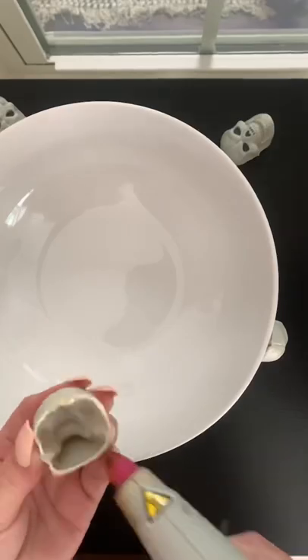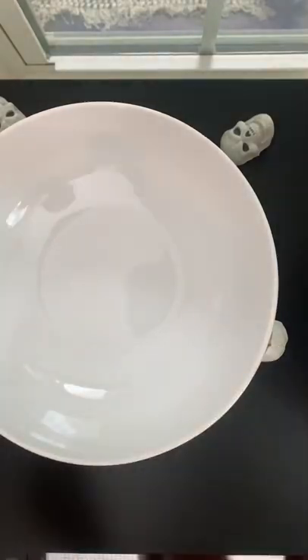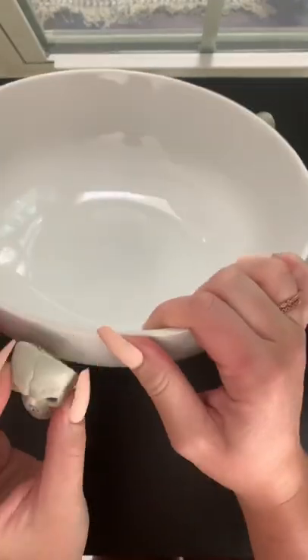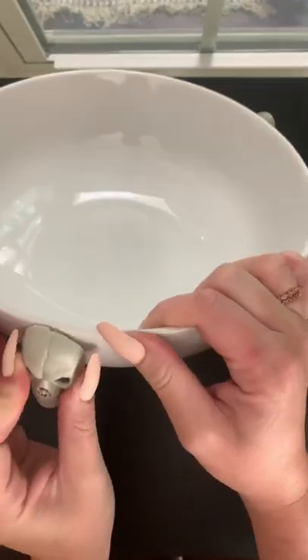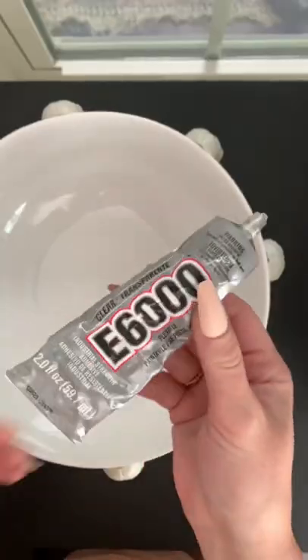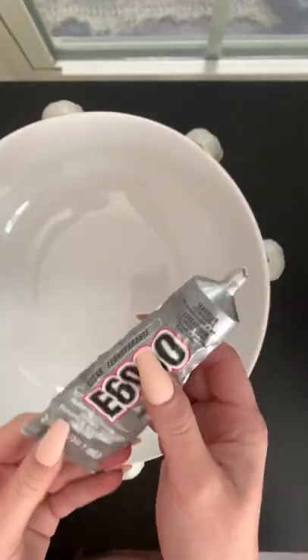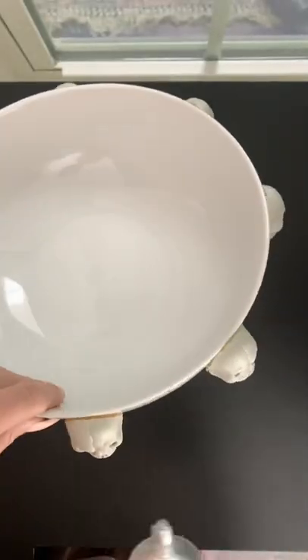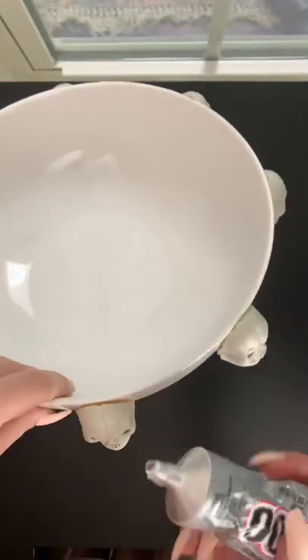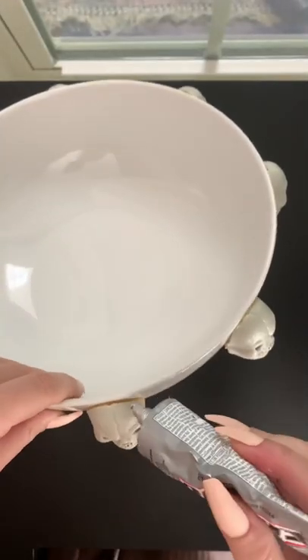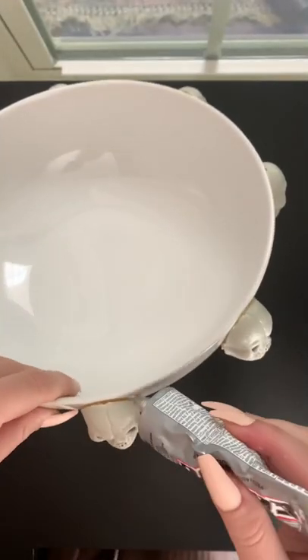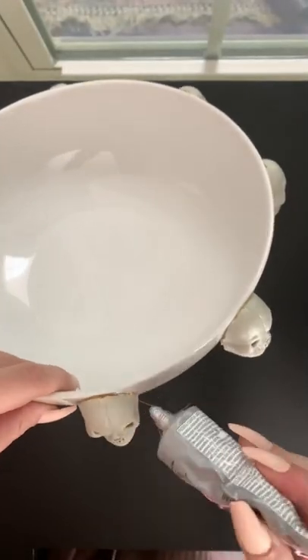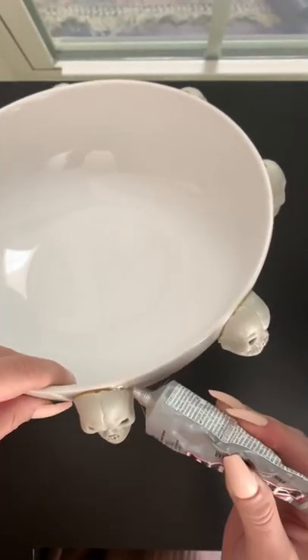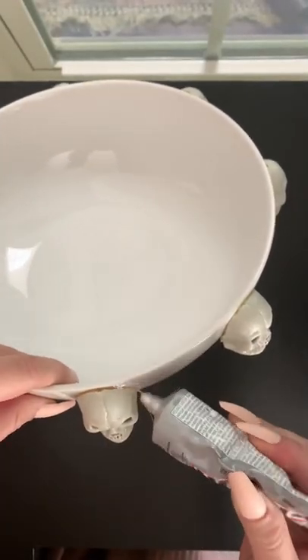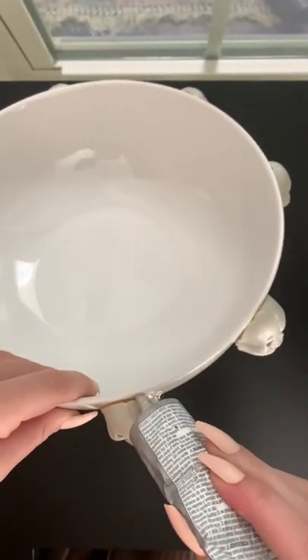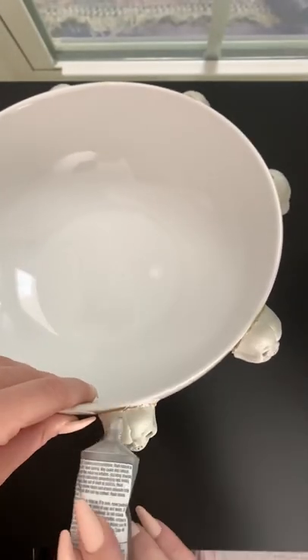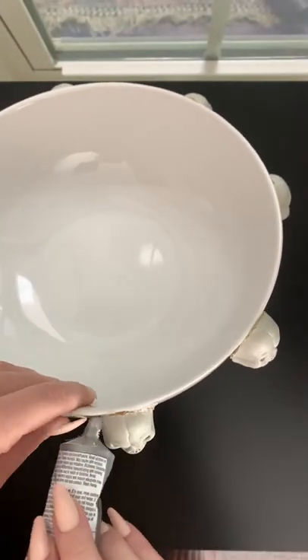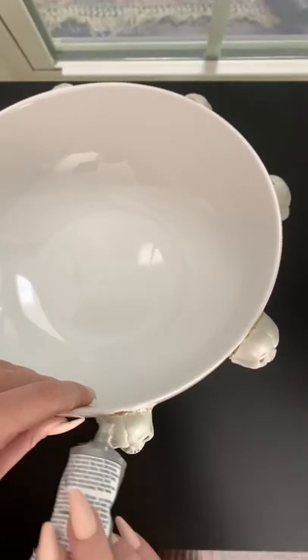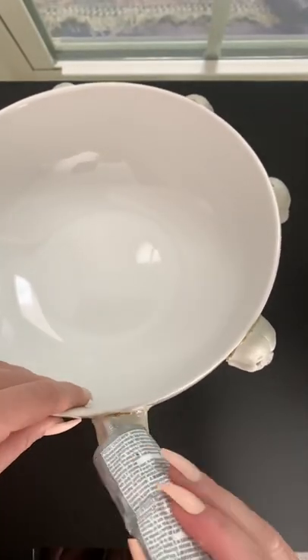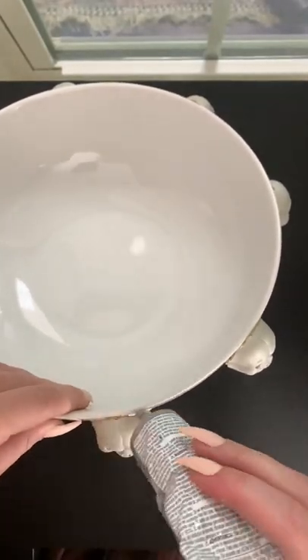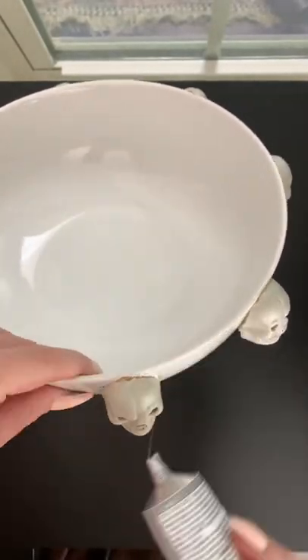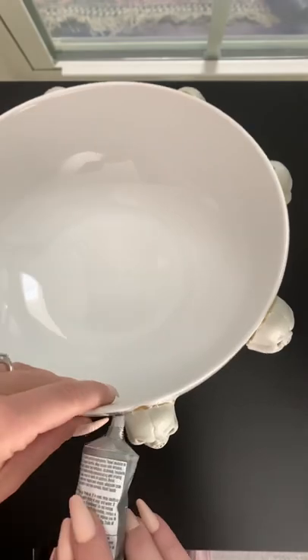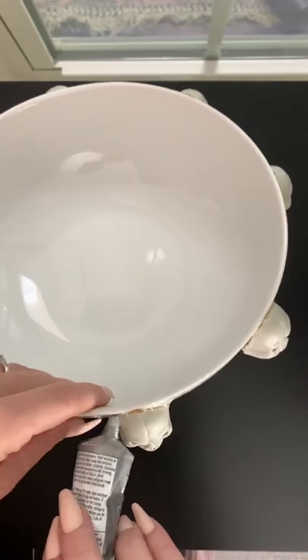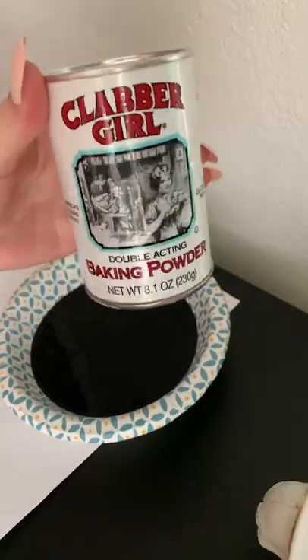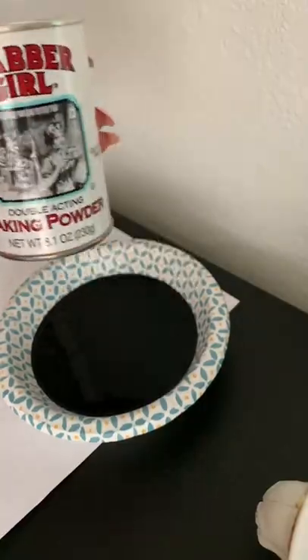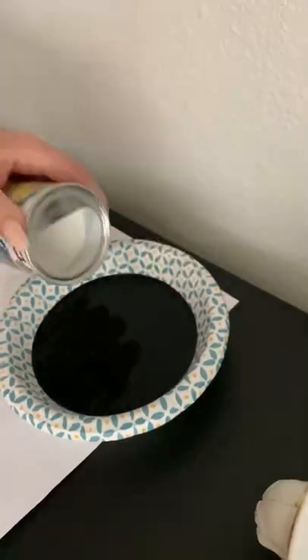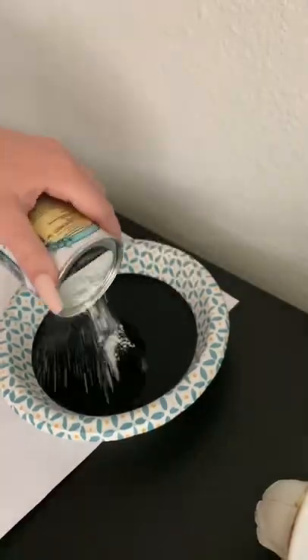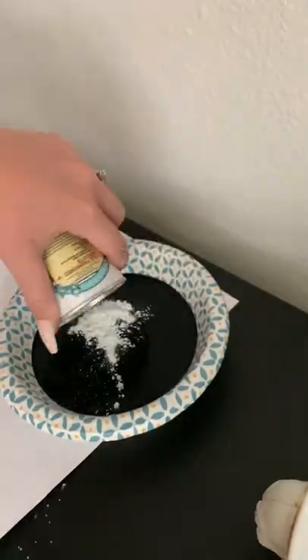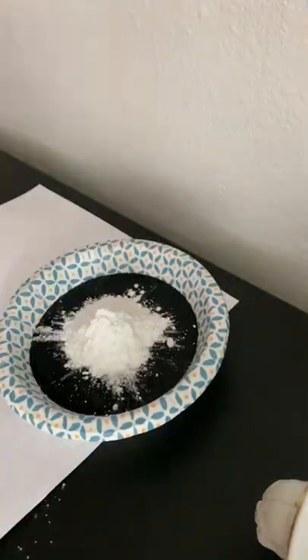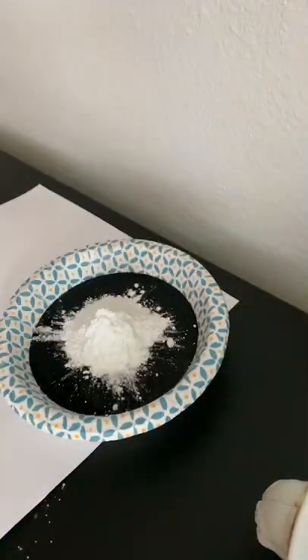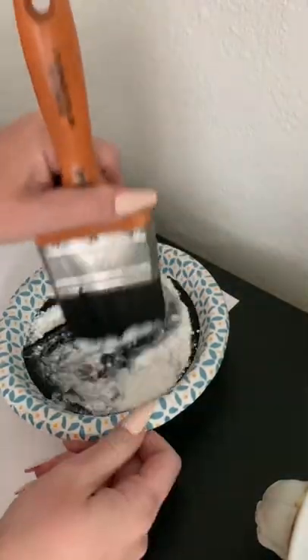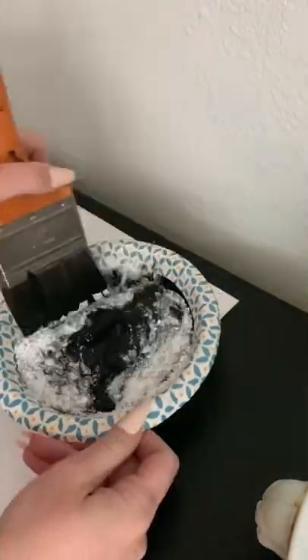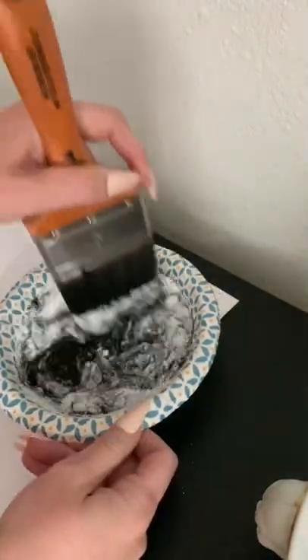I secured the skulls to the bowl with hot glue and then I went around the edges of them with E6000 so that they didn't fall off in case they got bumped or whatever.